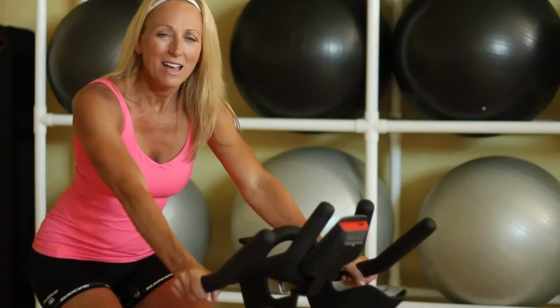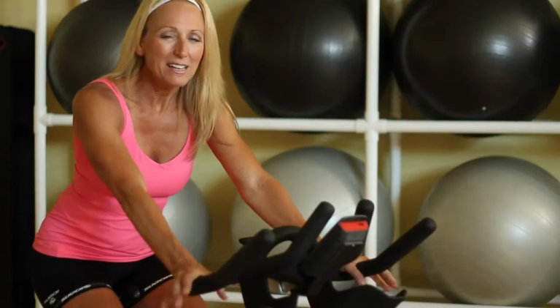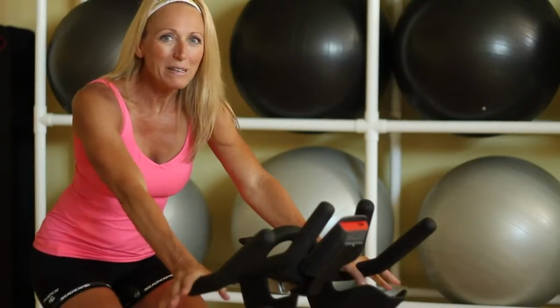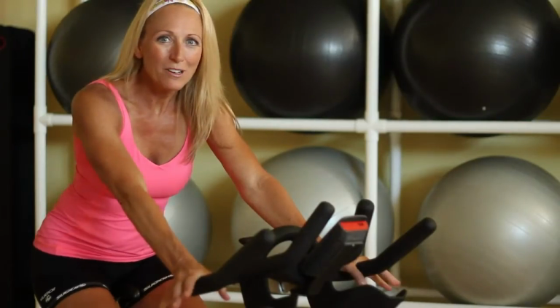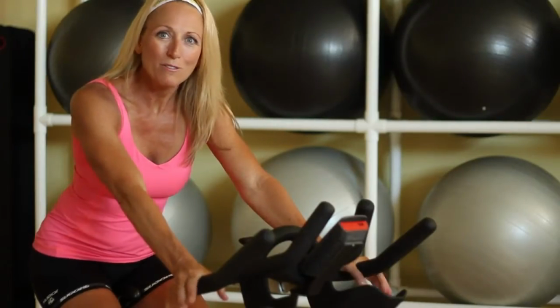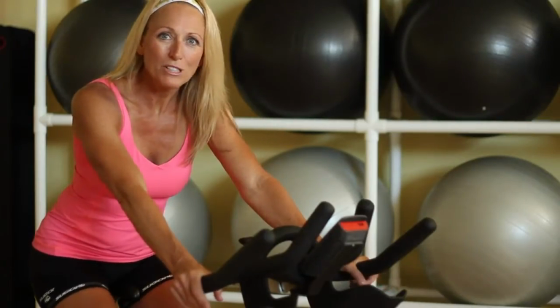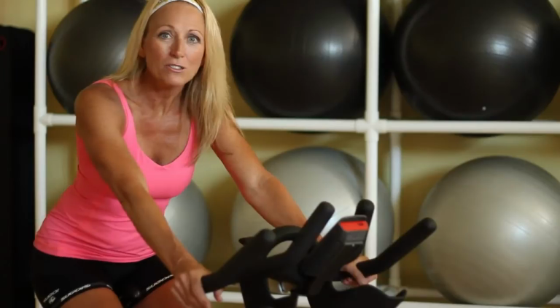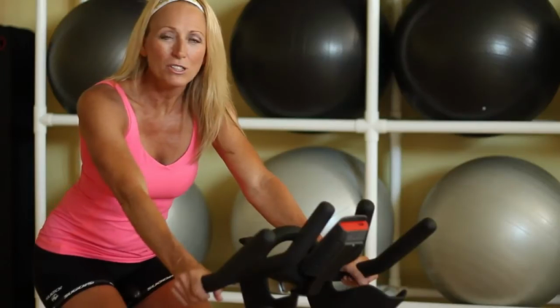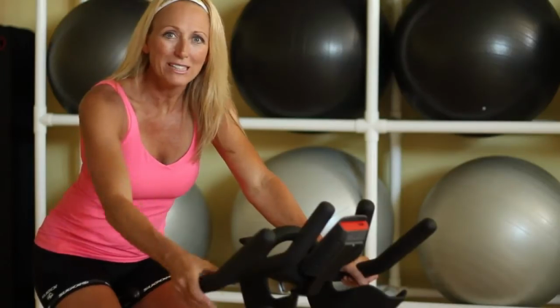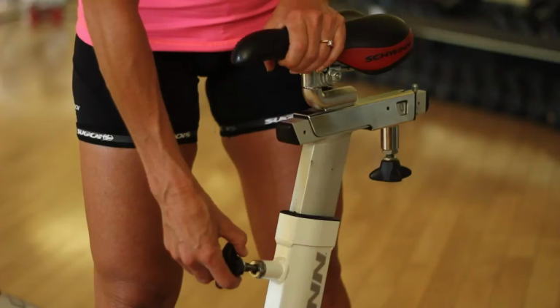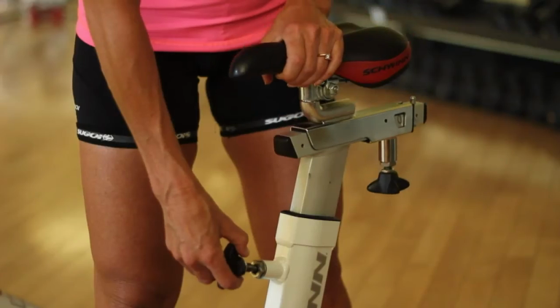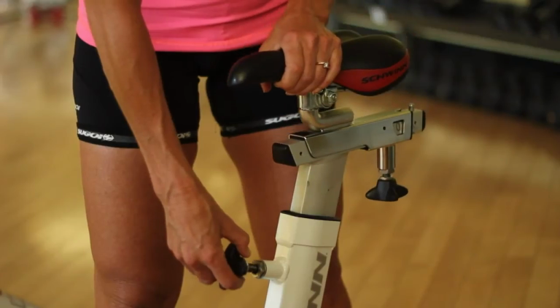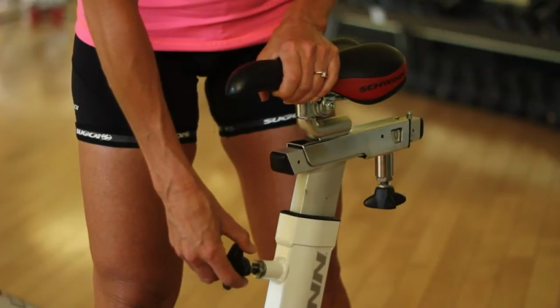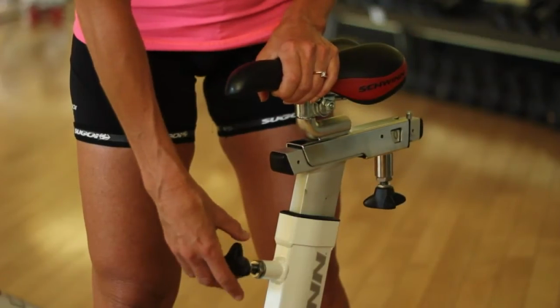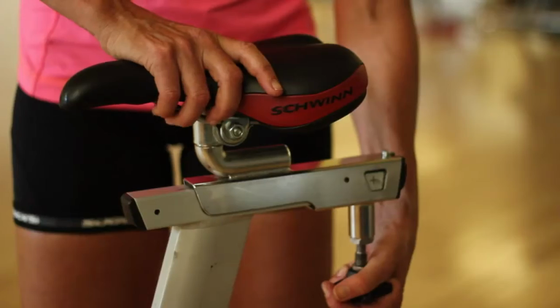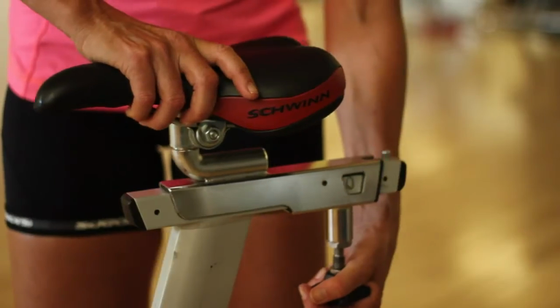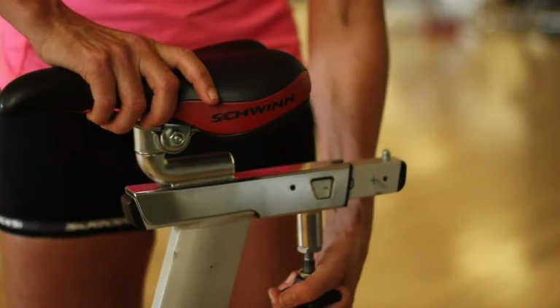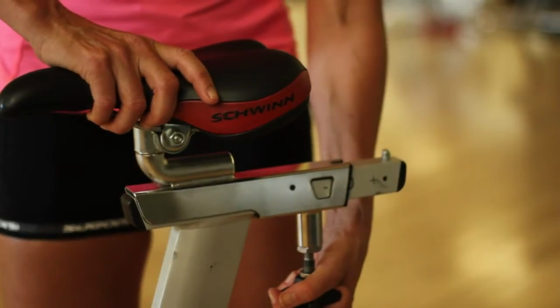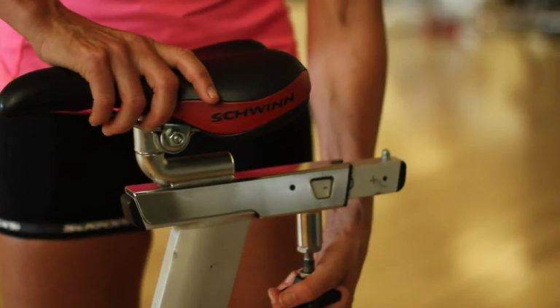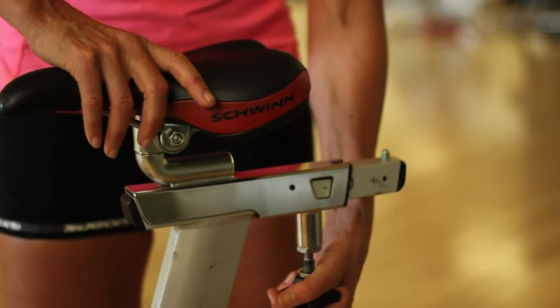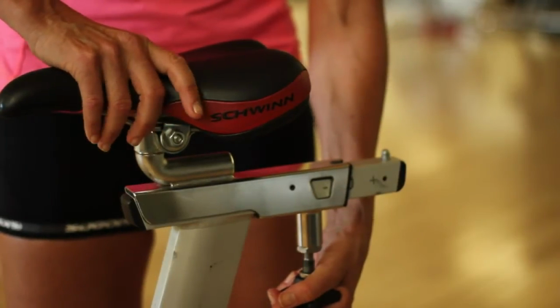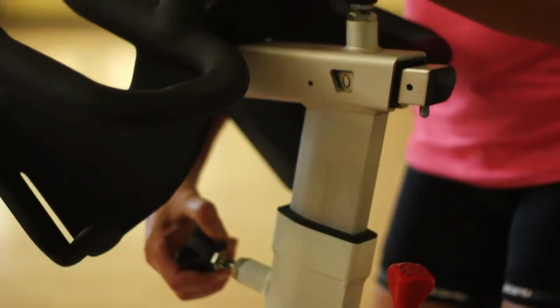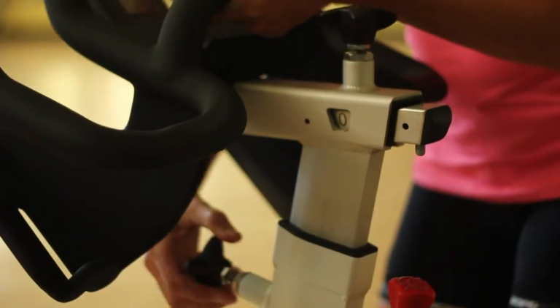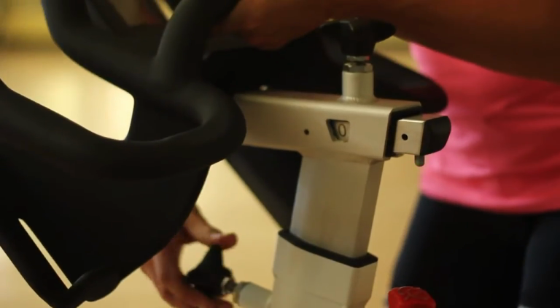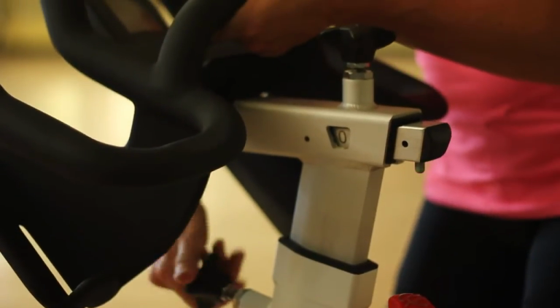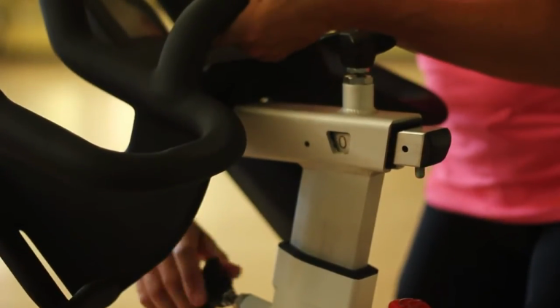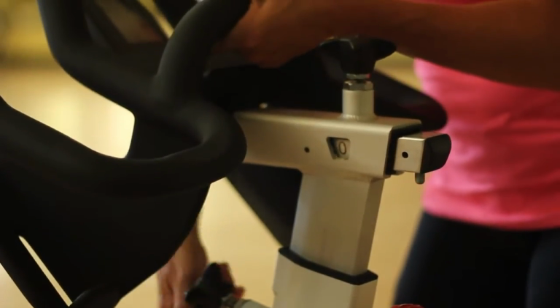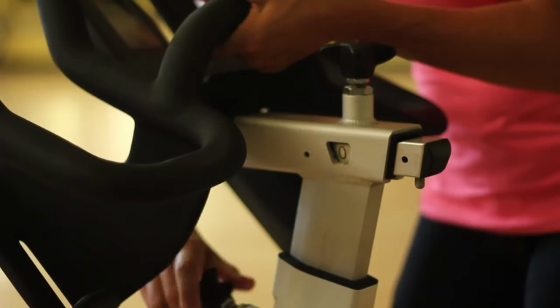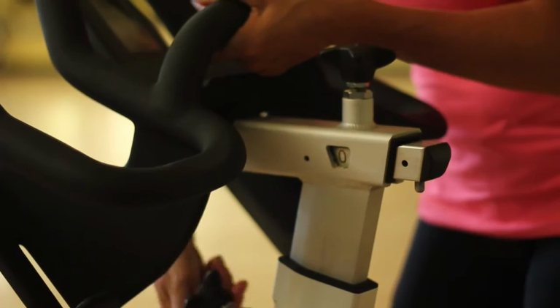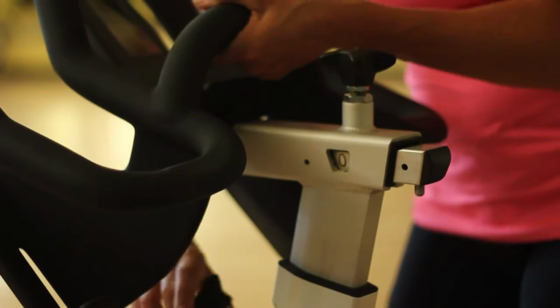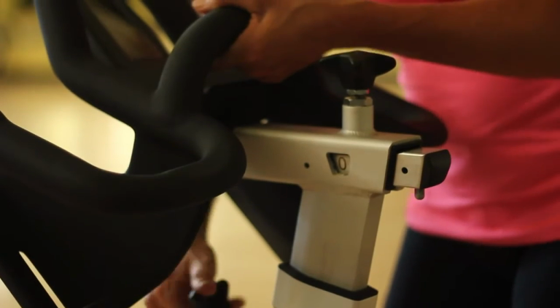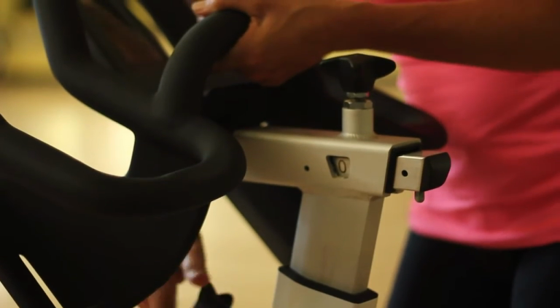As a beginner, the first thing you should do is get fitted to your bike. Make sure that you're comfortable on your bike, and then you need to just listen to your body.